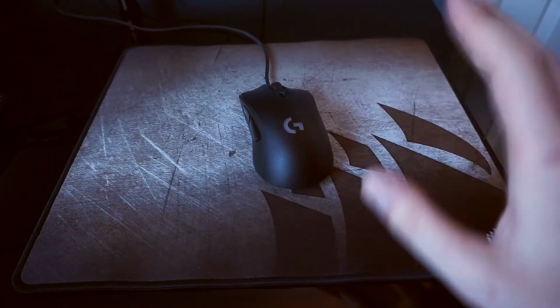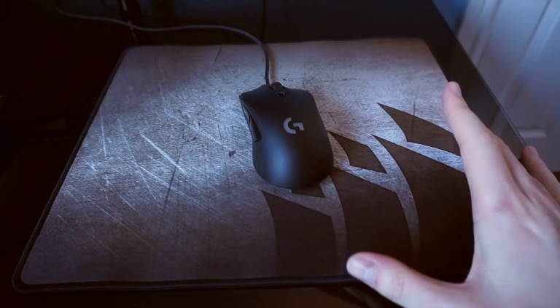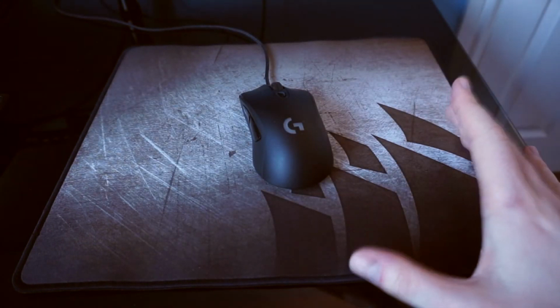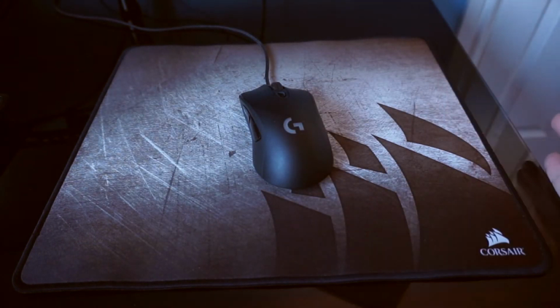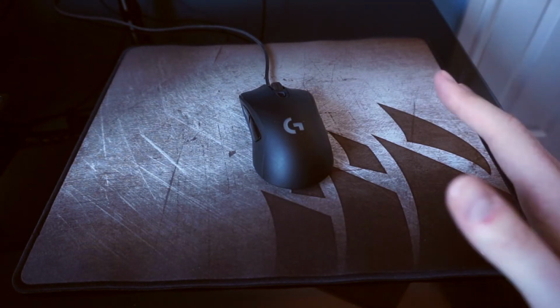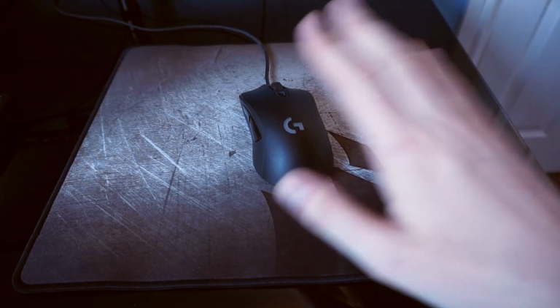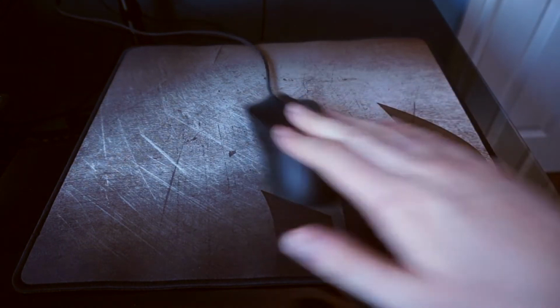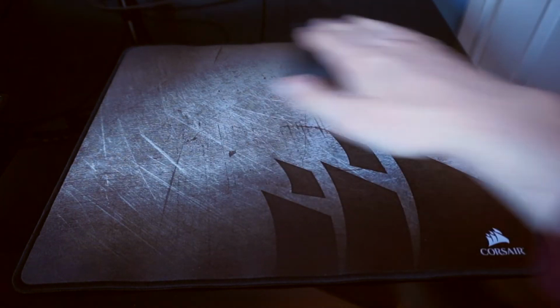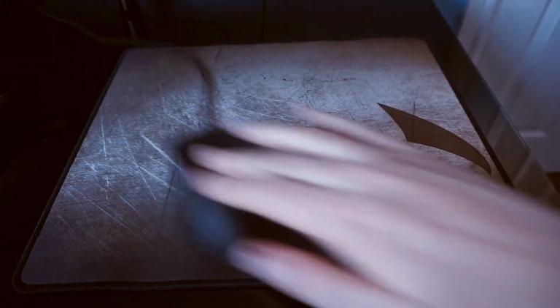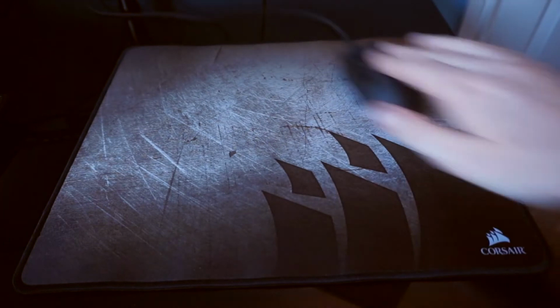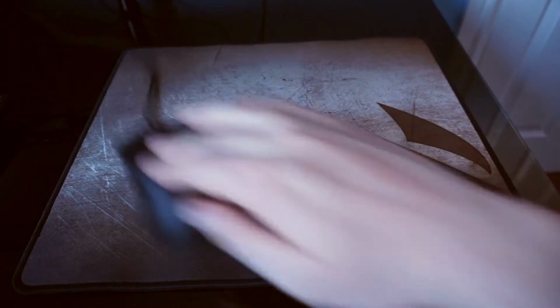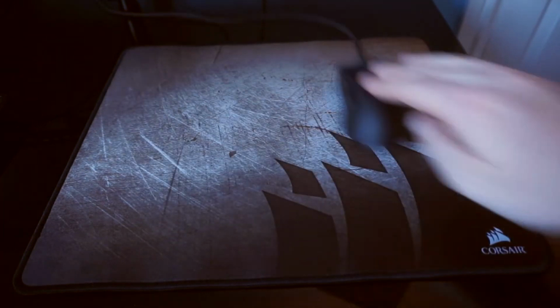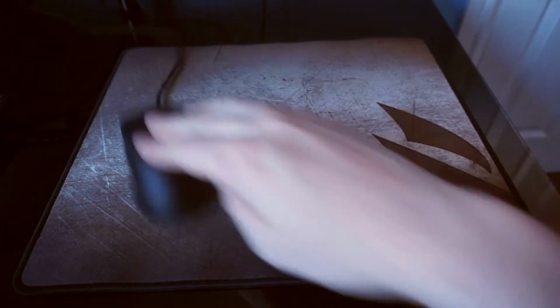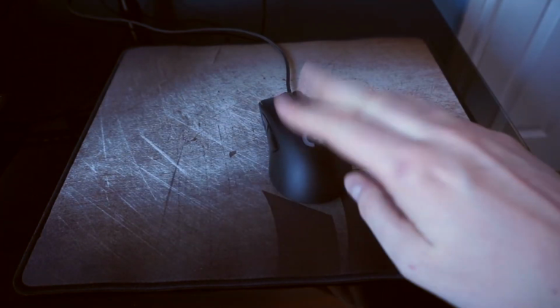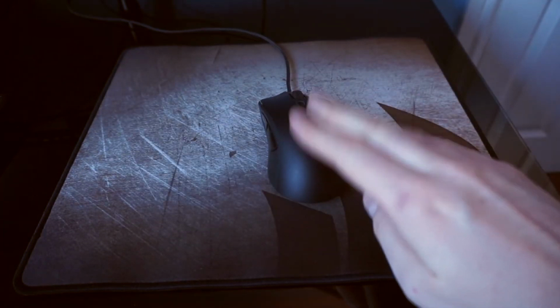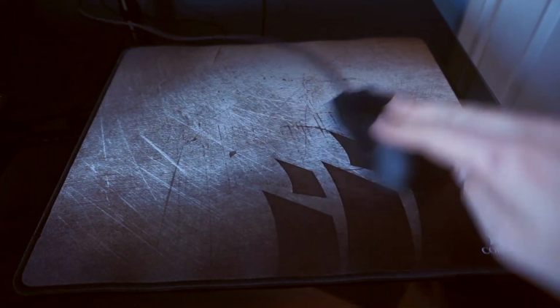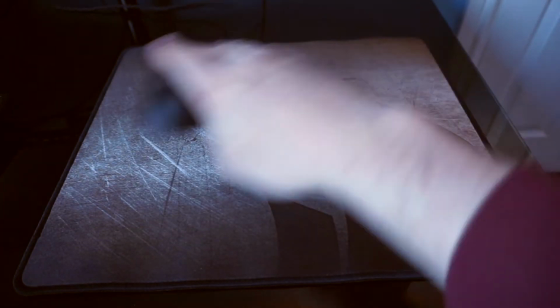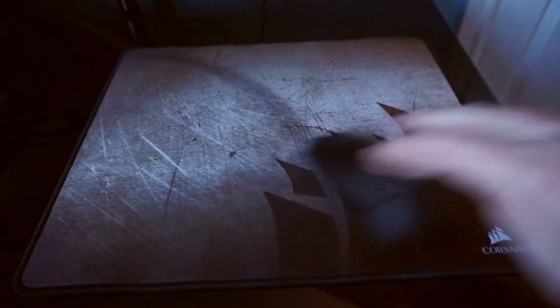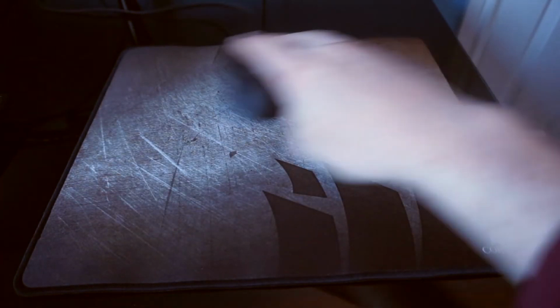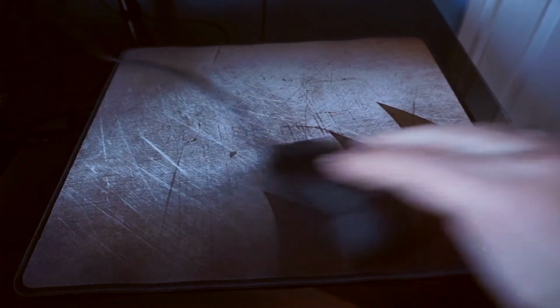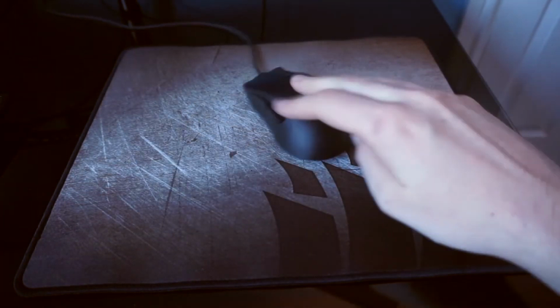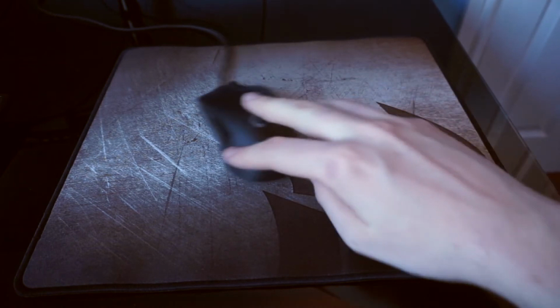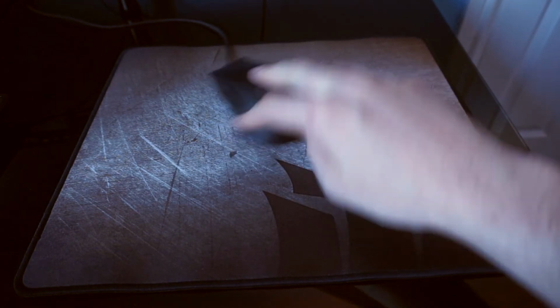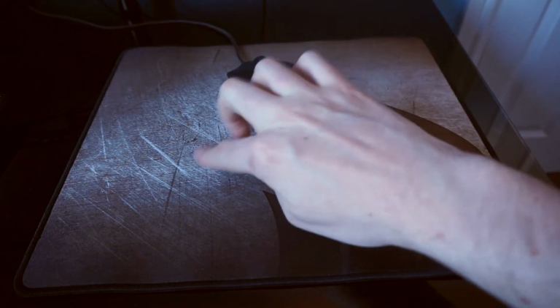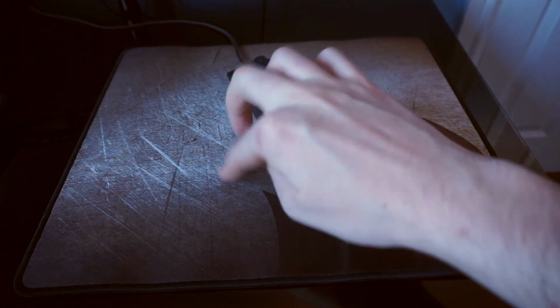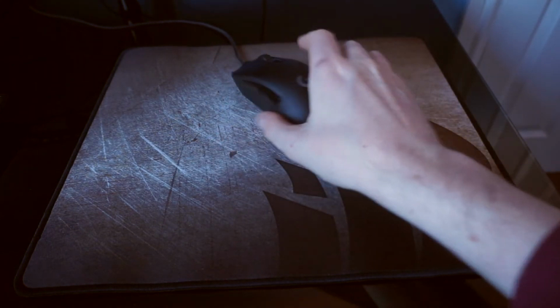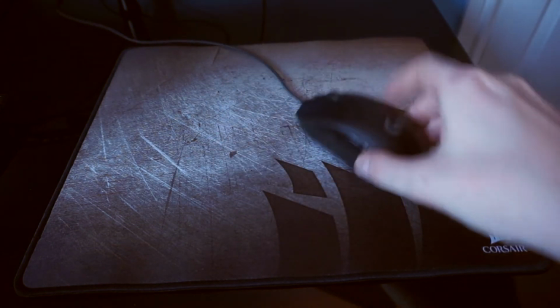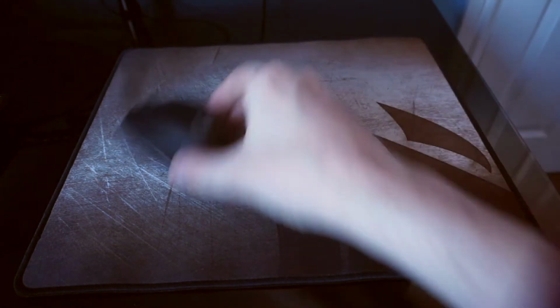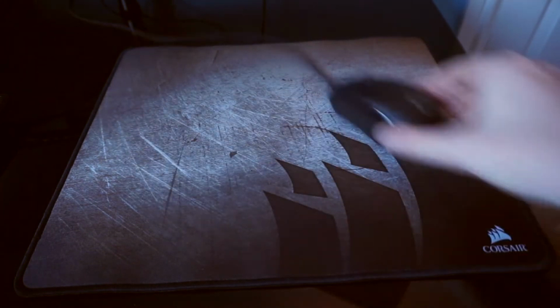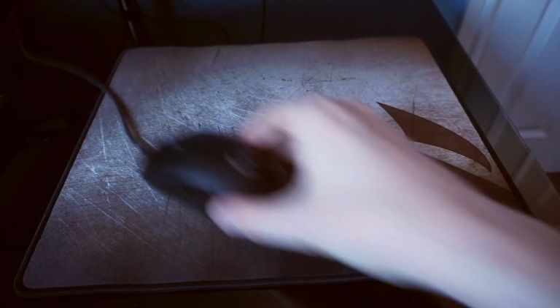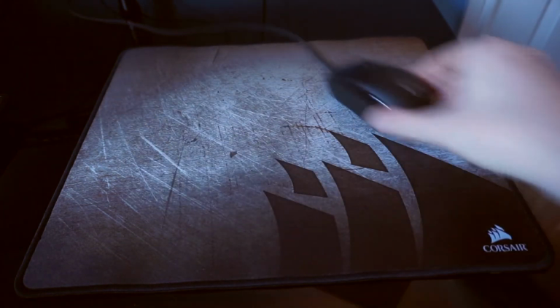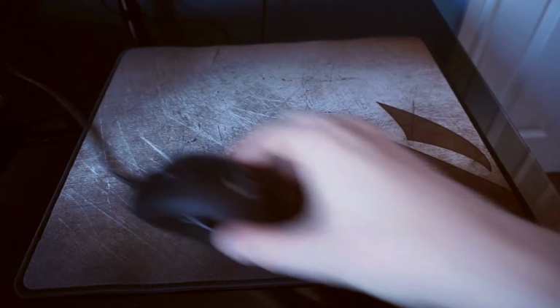The big test with the mouse mat is how it performs with your mouse on. This seems really smooth and I've been using it for a few hours and I haven't noticed any drag or missed pickups because of the pattern or anything like that. It's really really smooth.